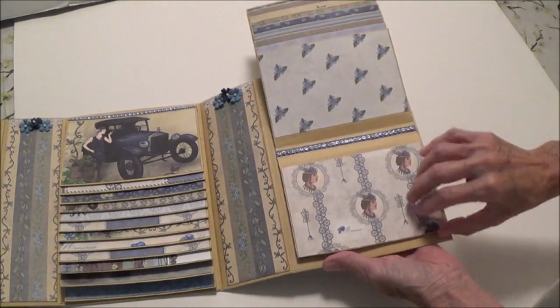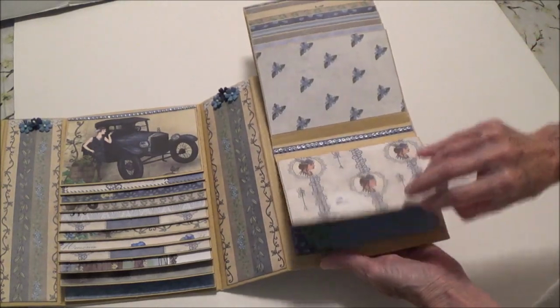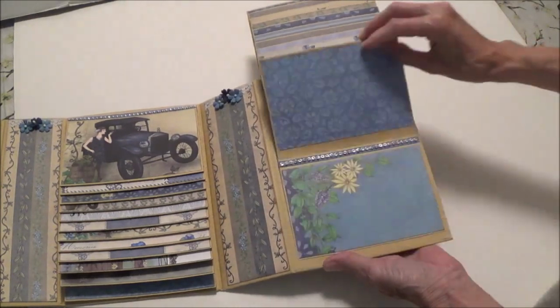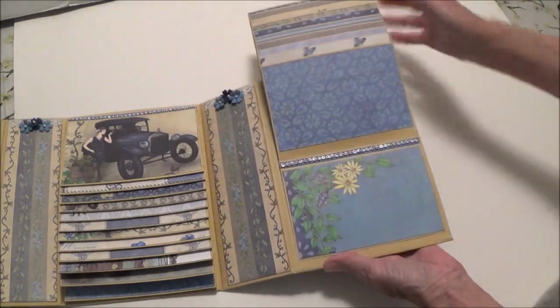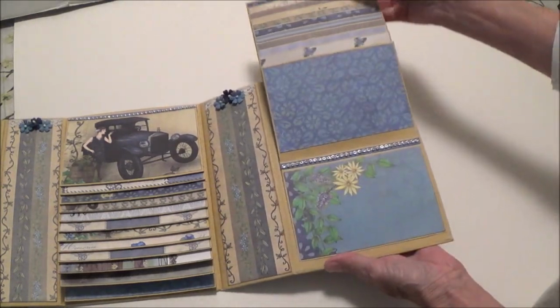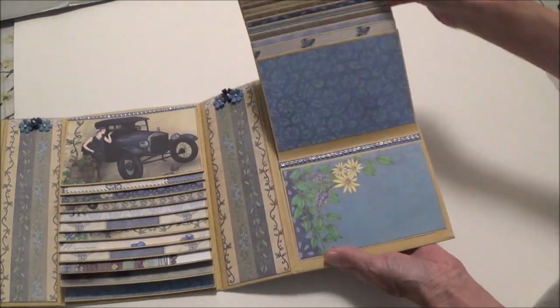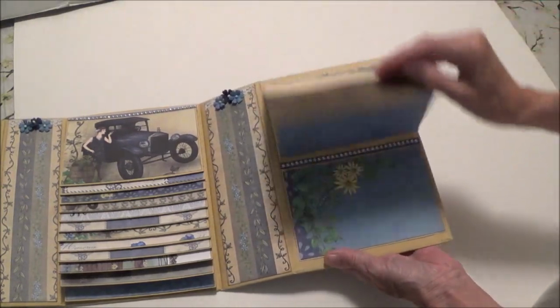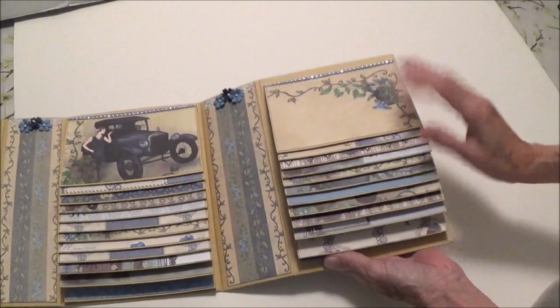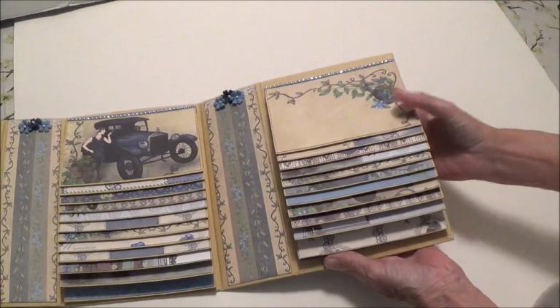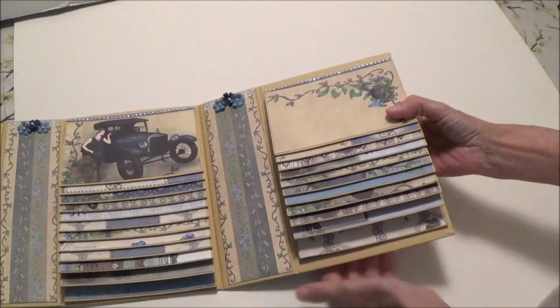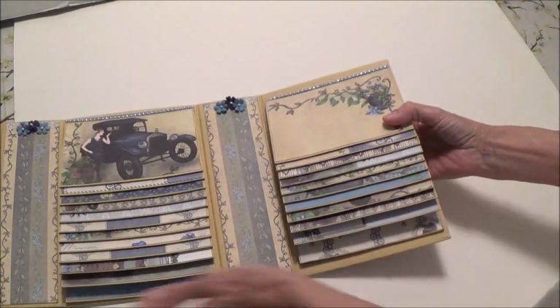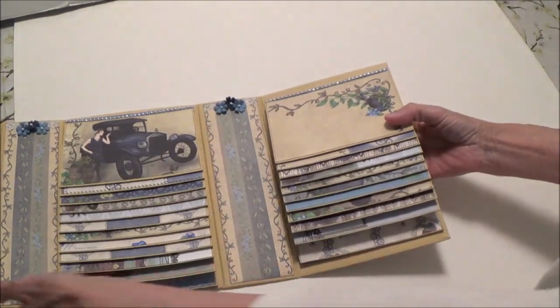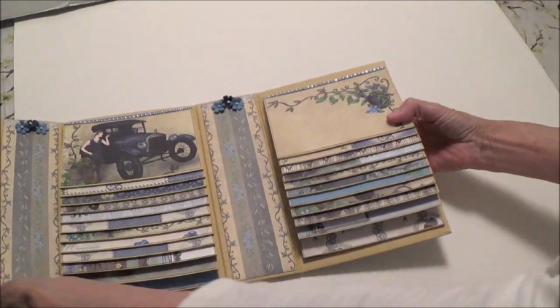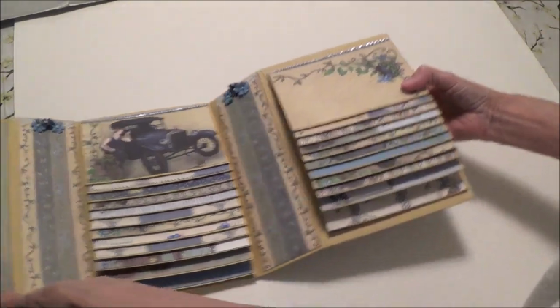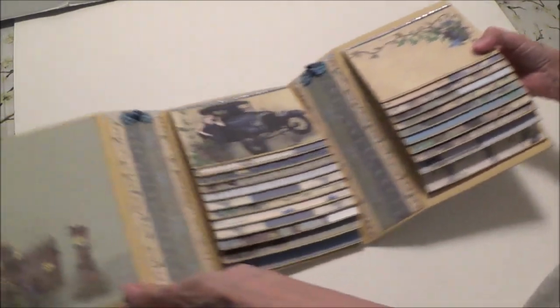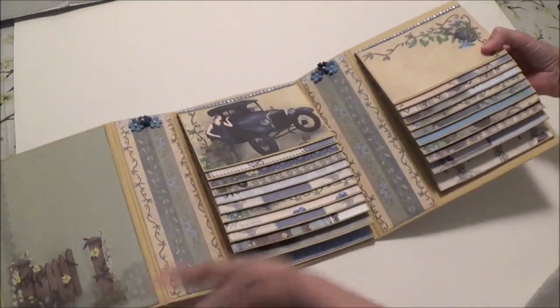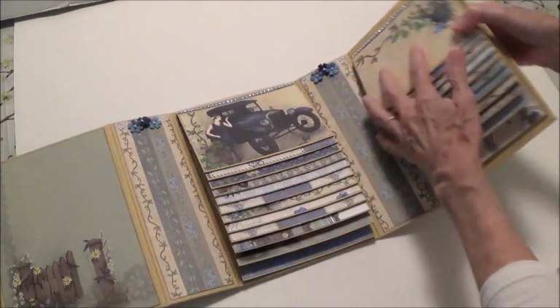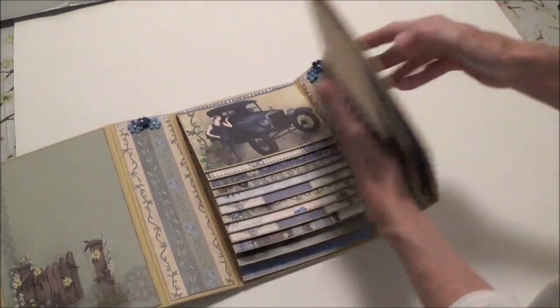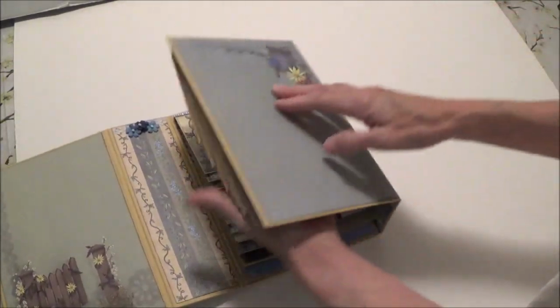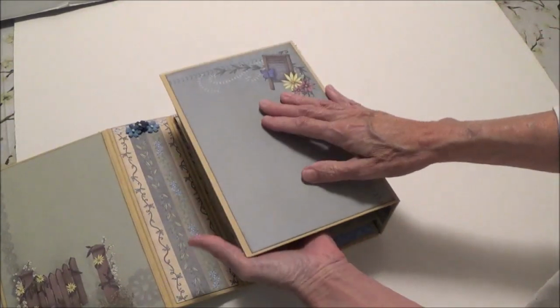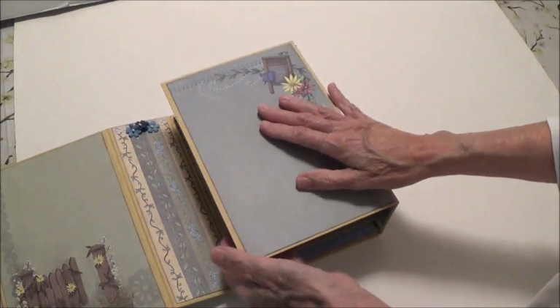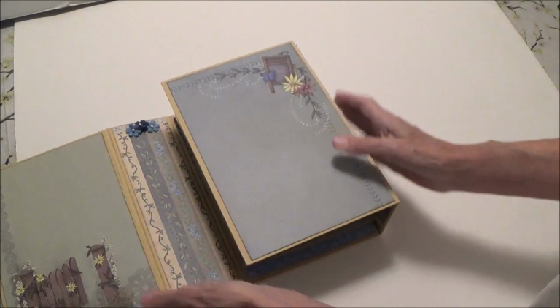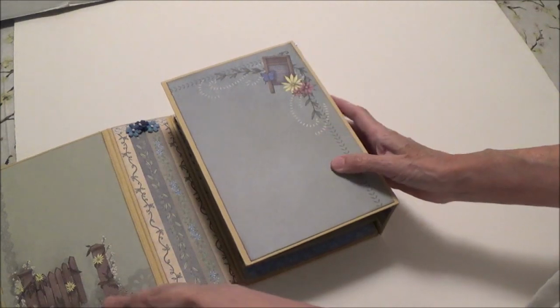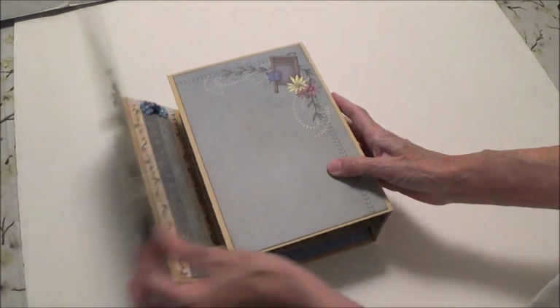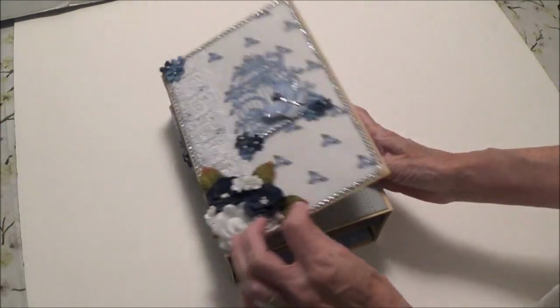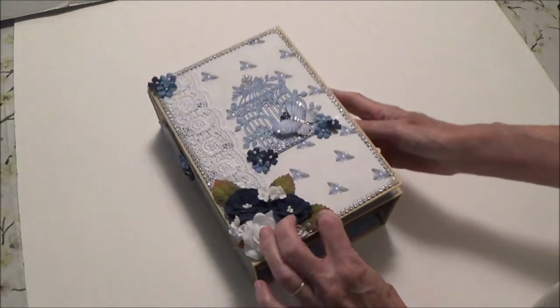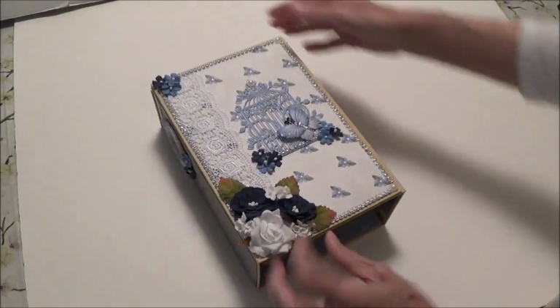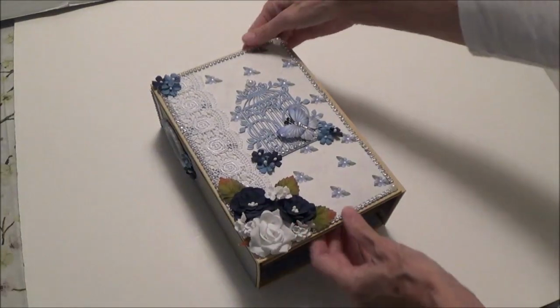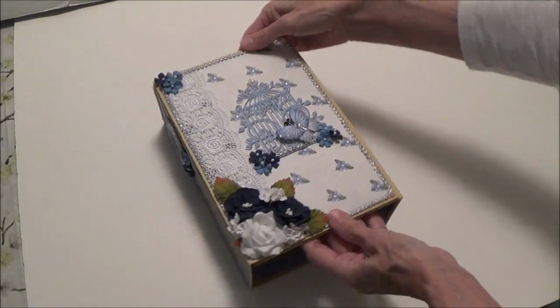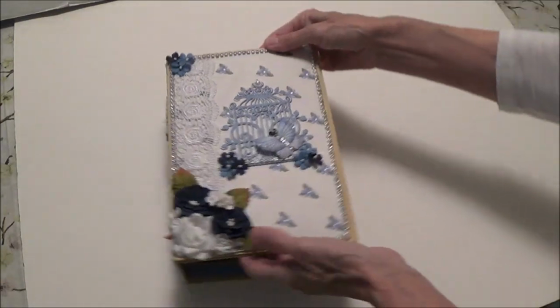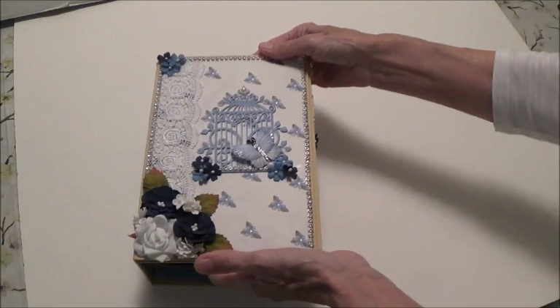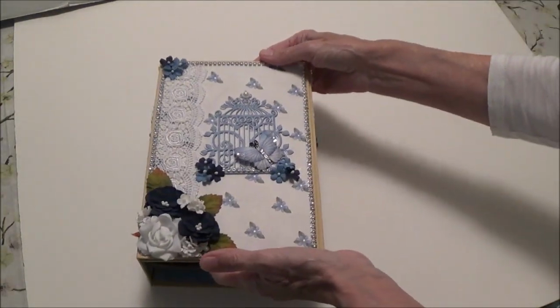This is how this works — just like that — and then you just close it, just like this. And that's what you're going to have.